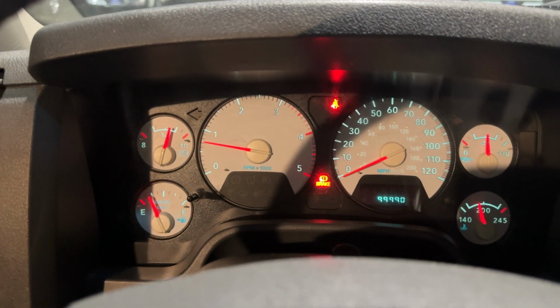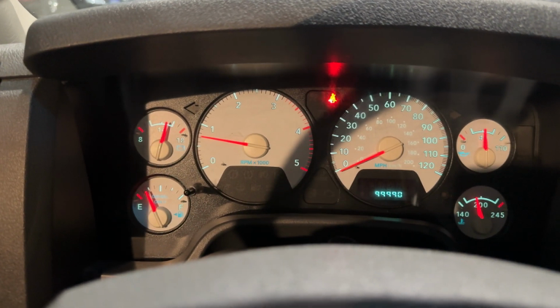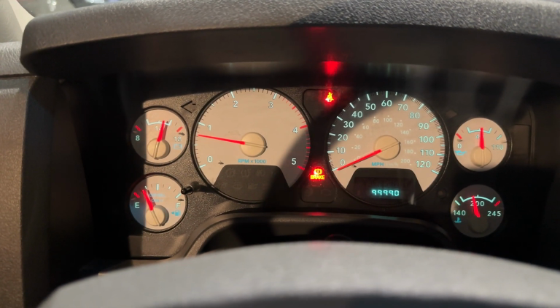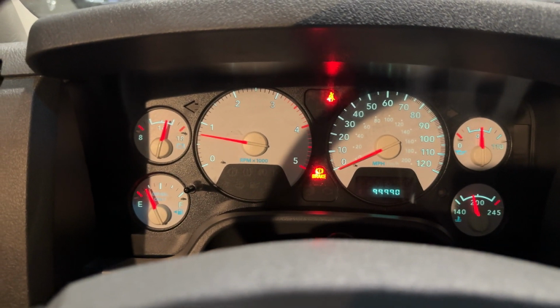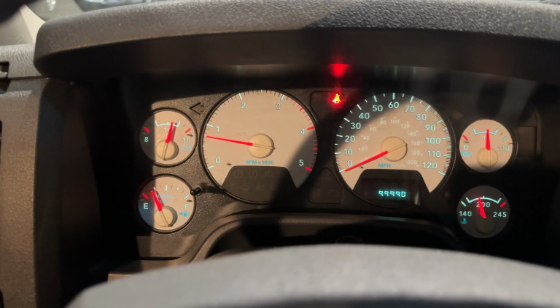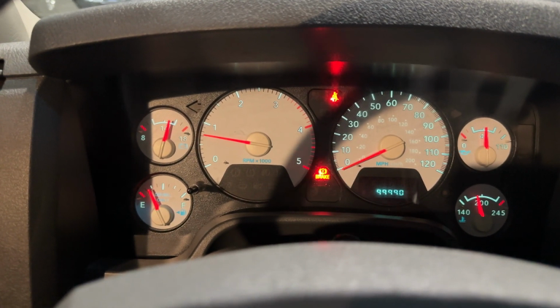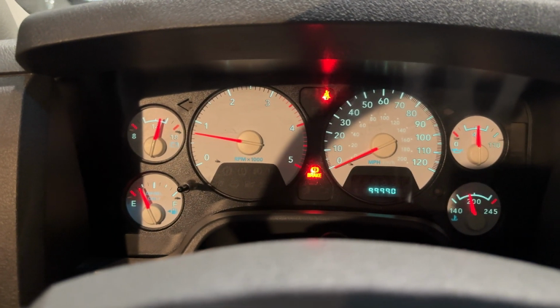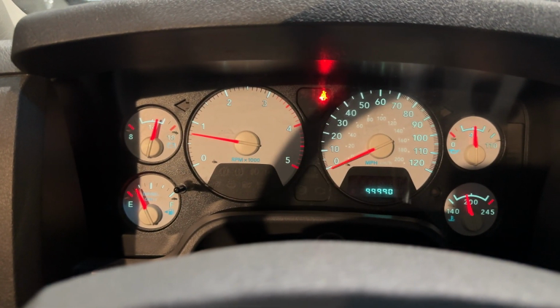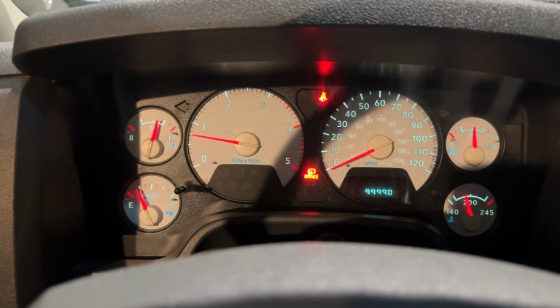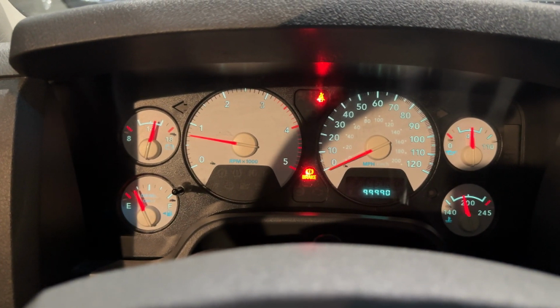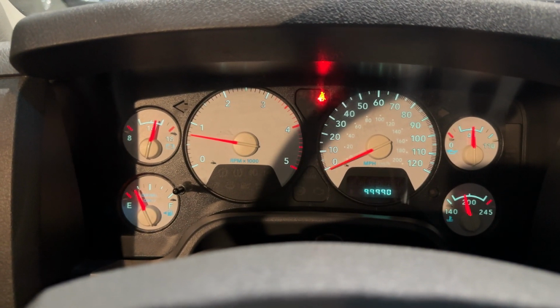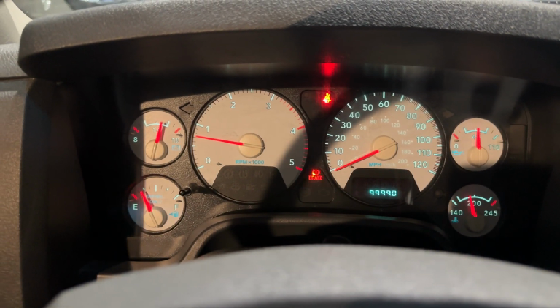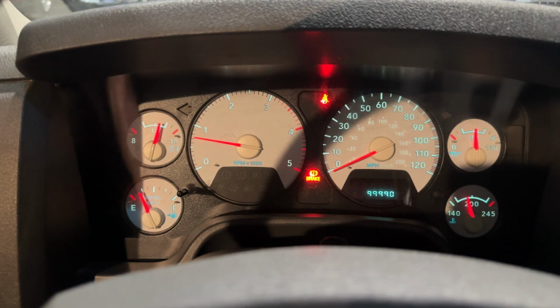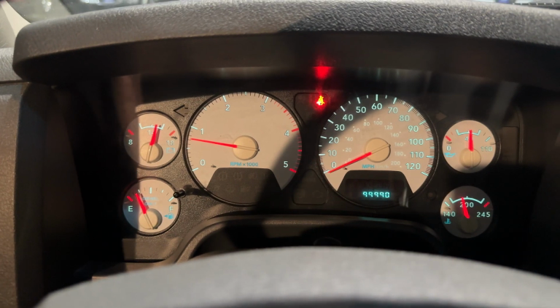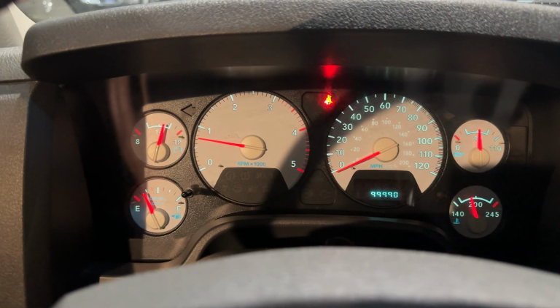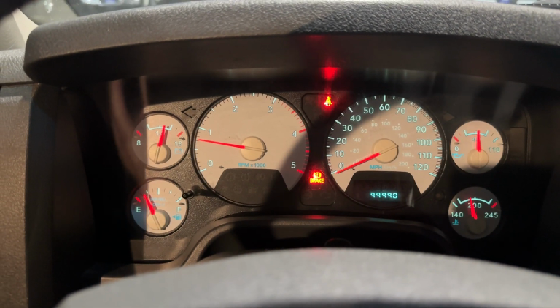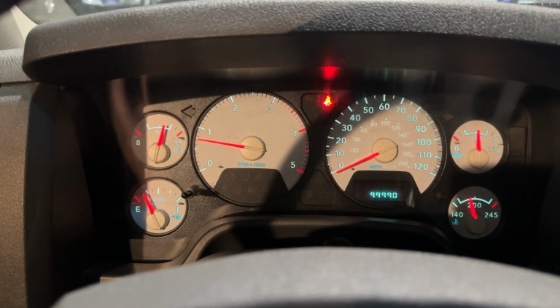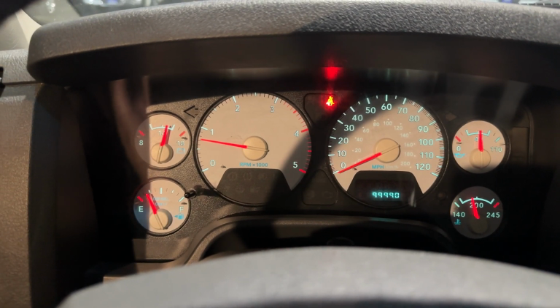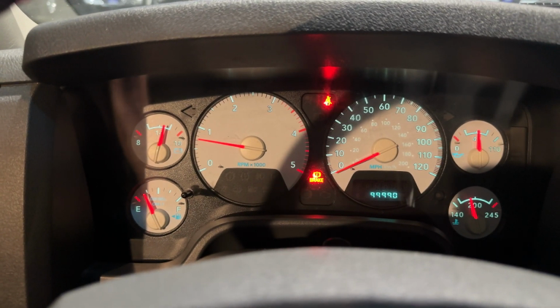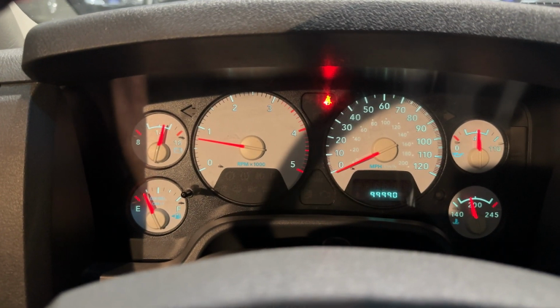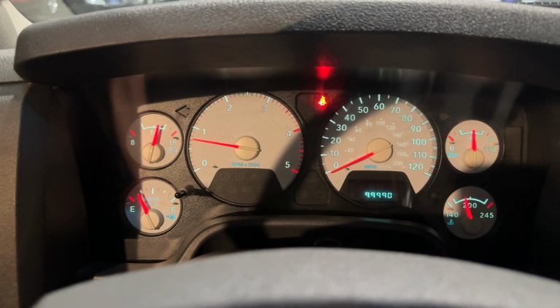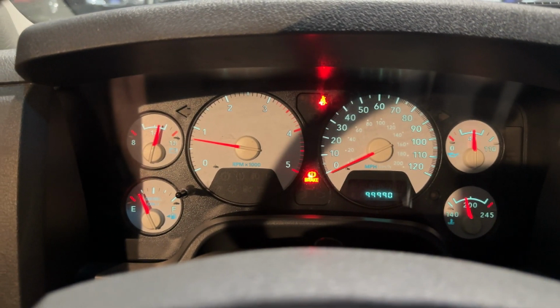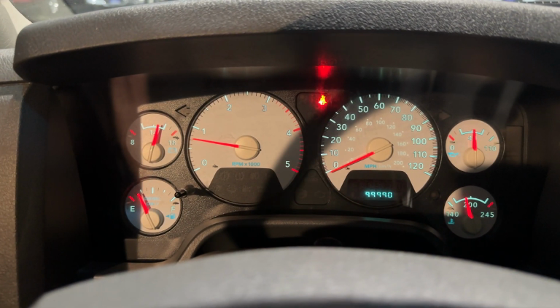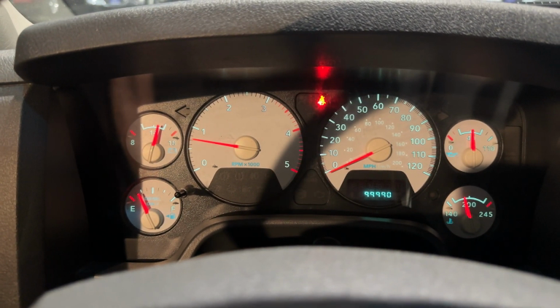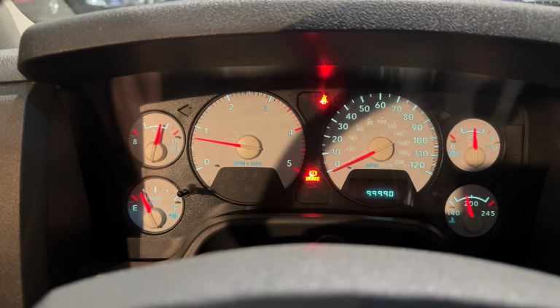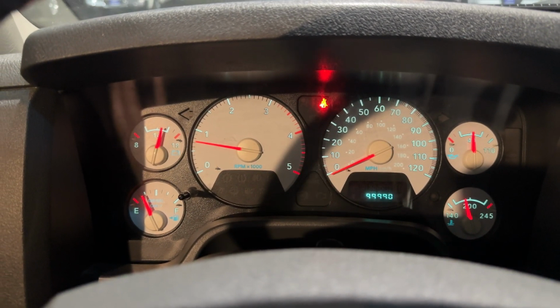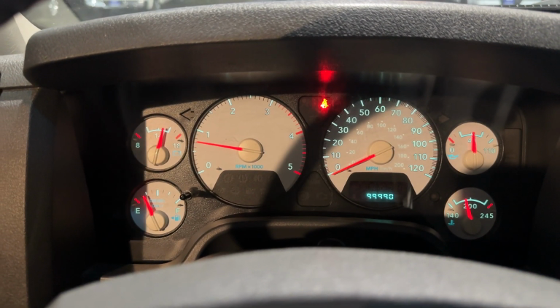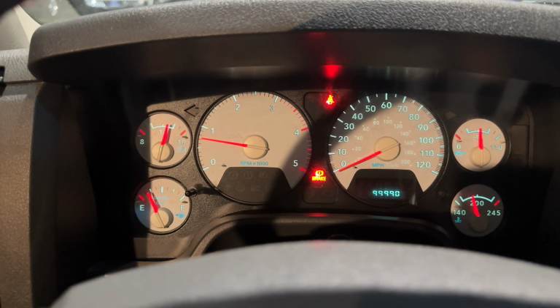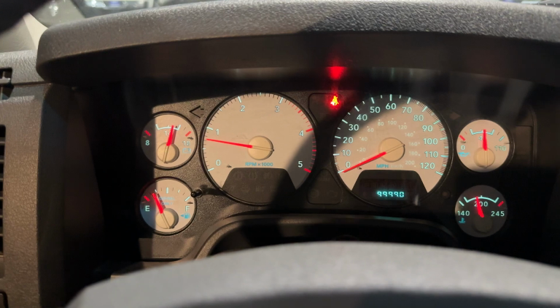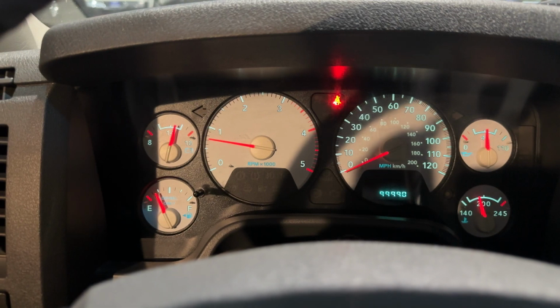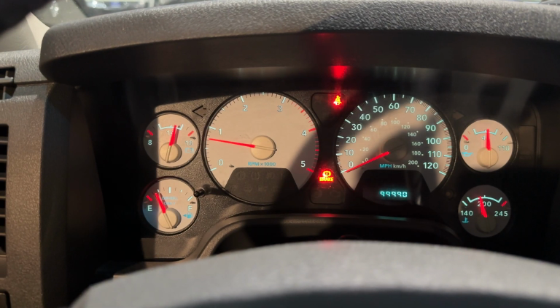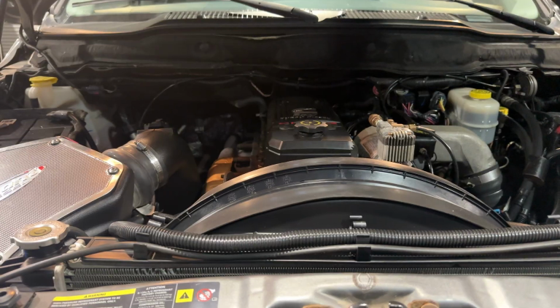Right now, what we're going to do — now that it has reached temperature correctly — we're going to open the hood as well as flip the oil cap and go from there. Bear with me.